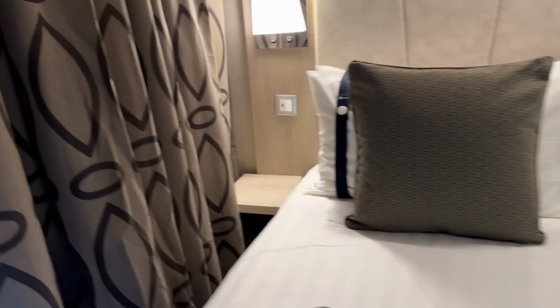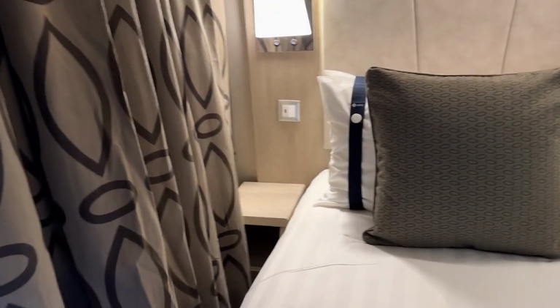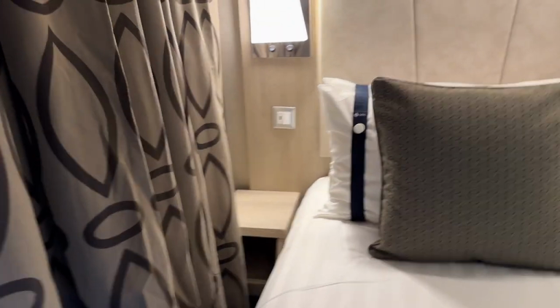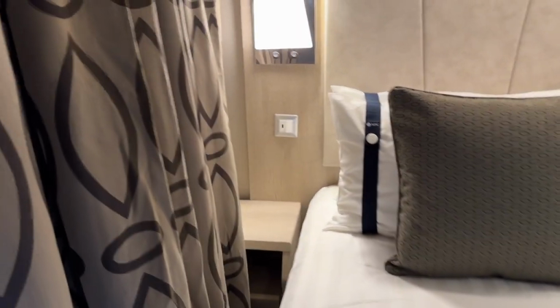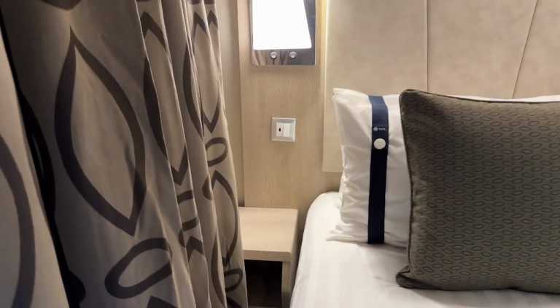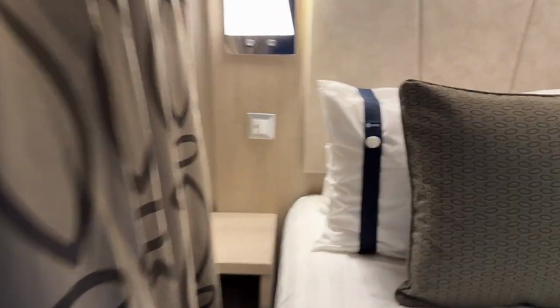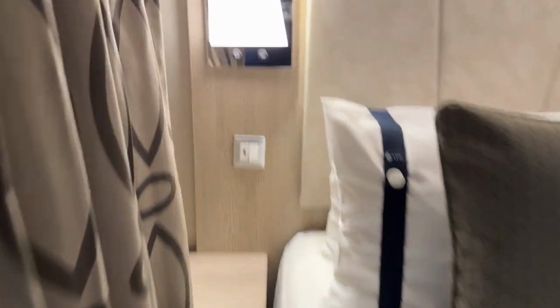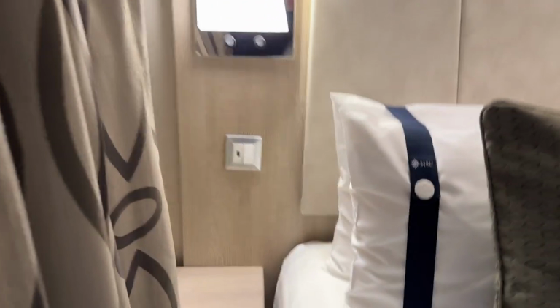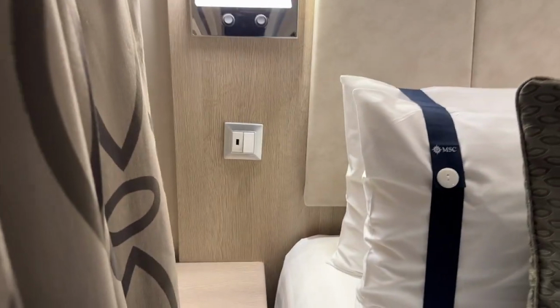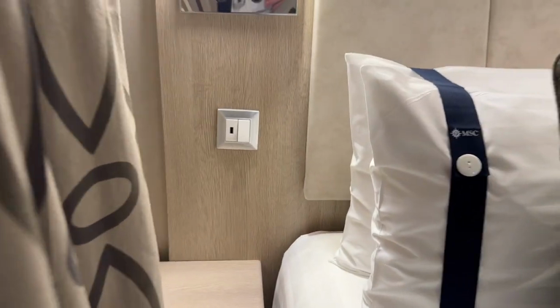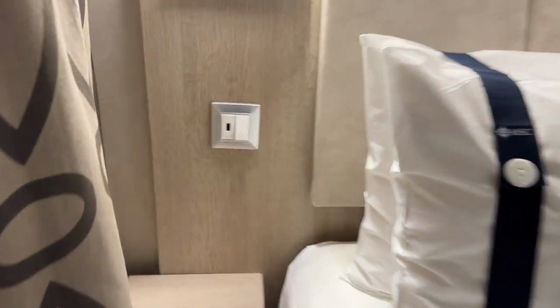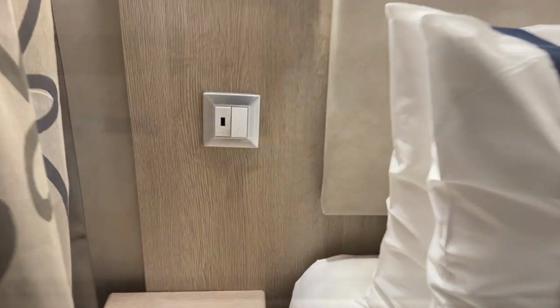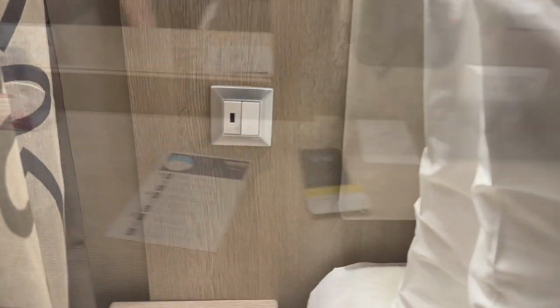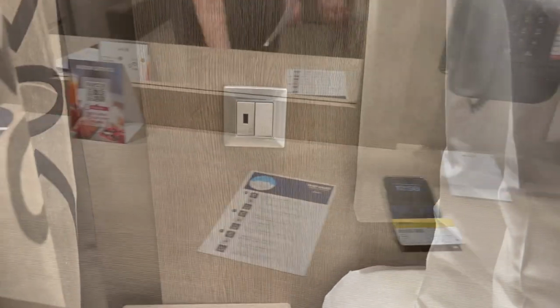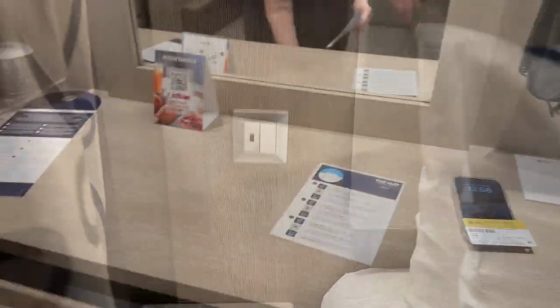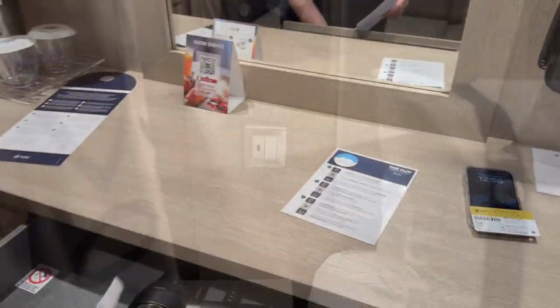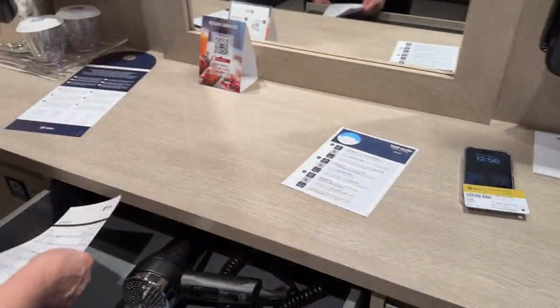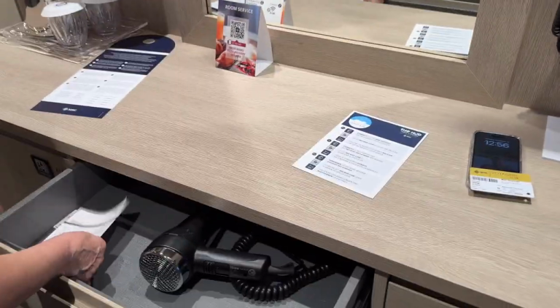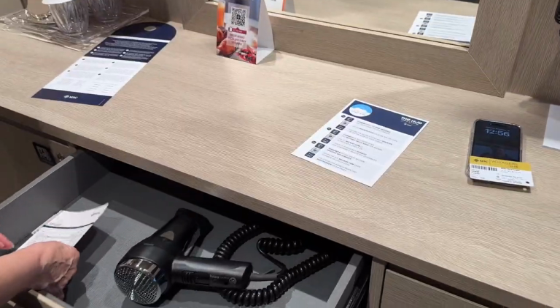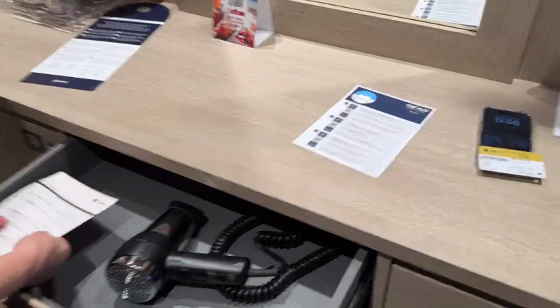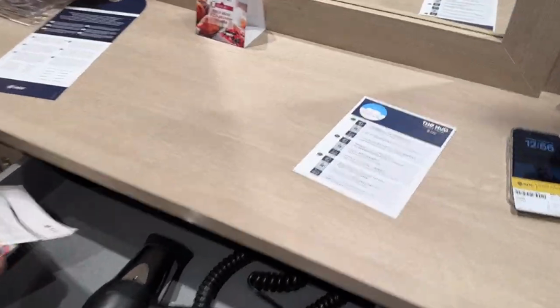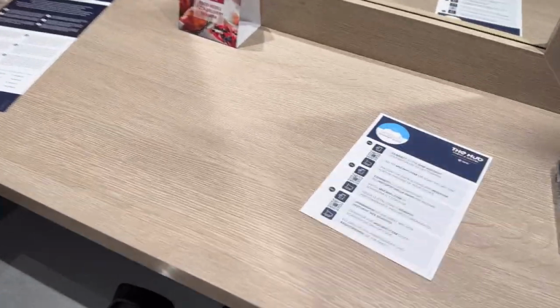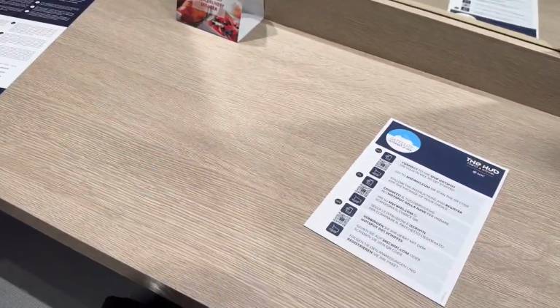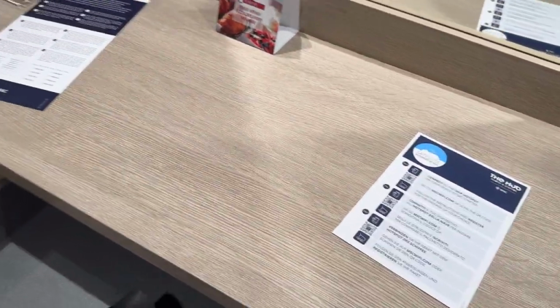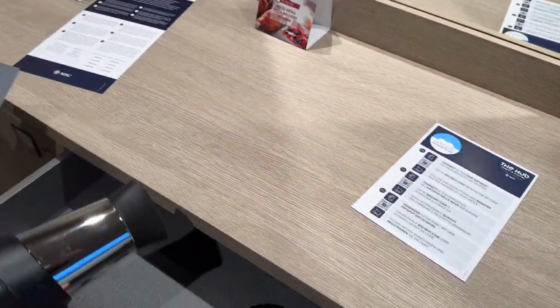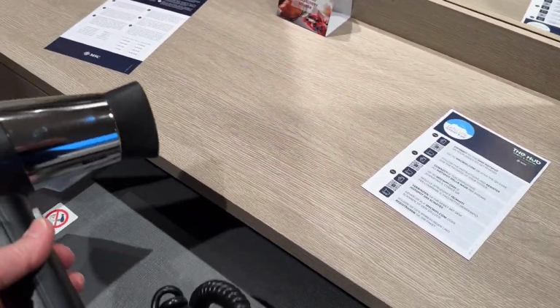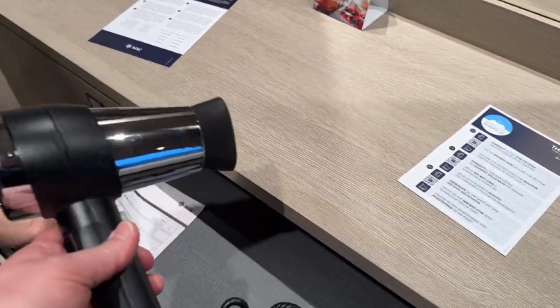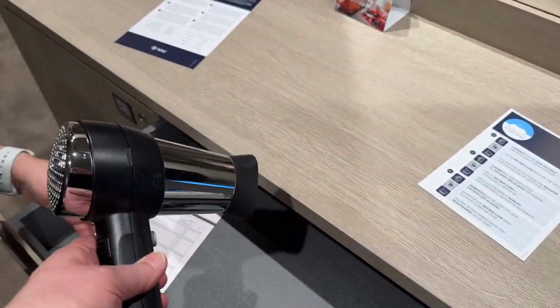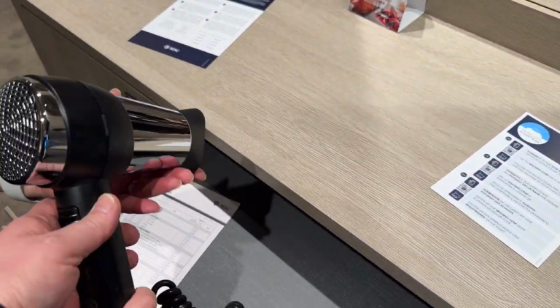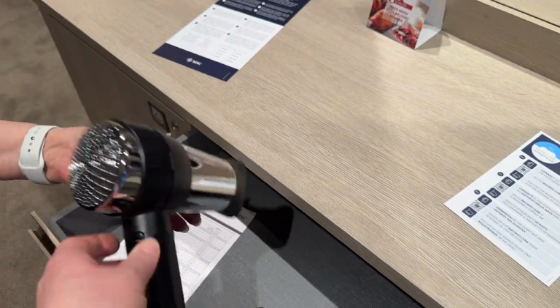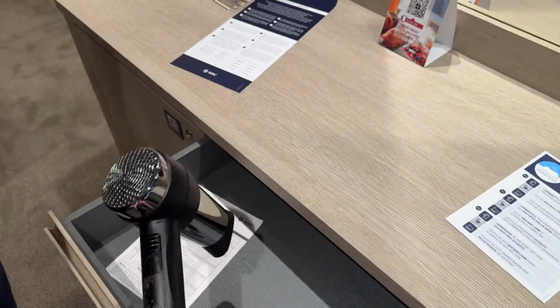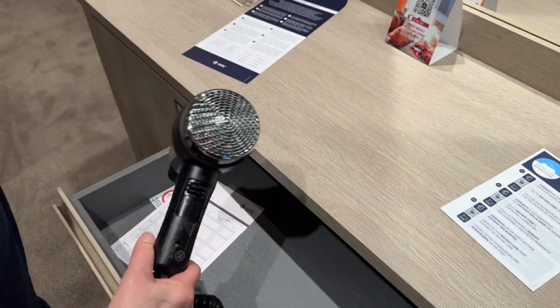There's another USB port on only one side of the bed. It was nice to find a full-size hair dryer in the drawer, so no need to bring one from home.